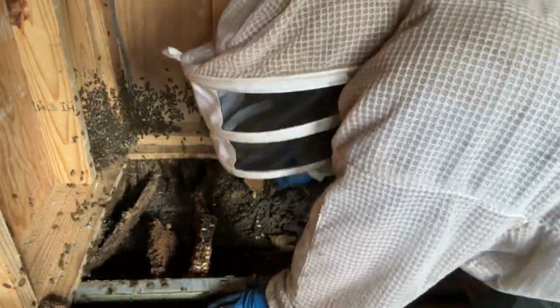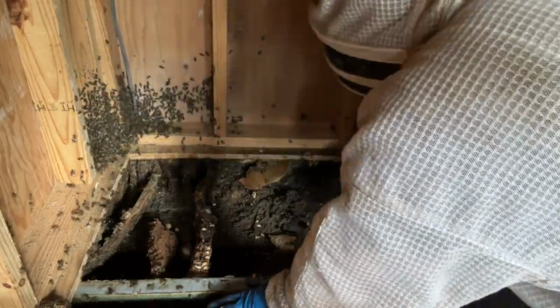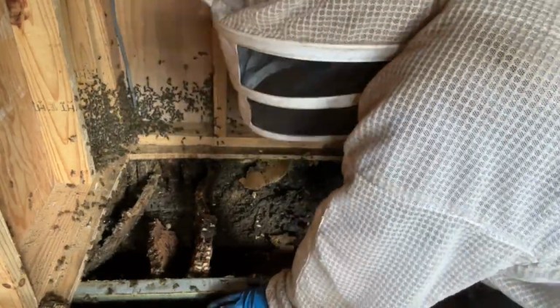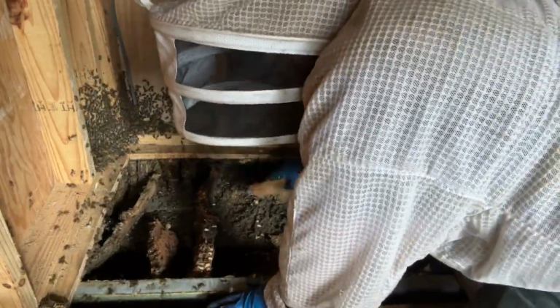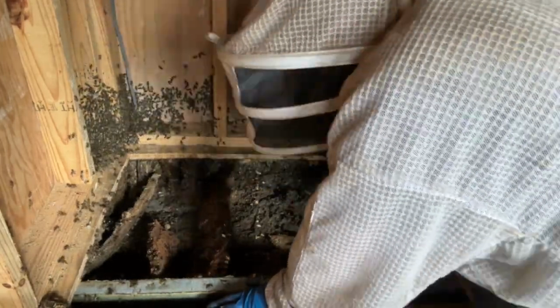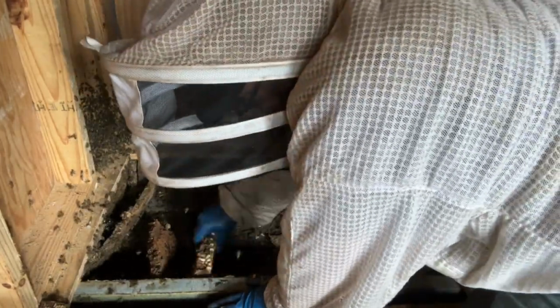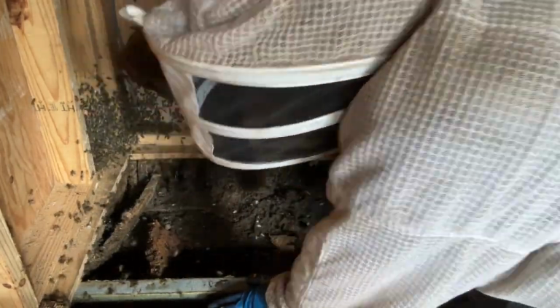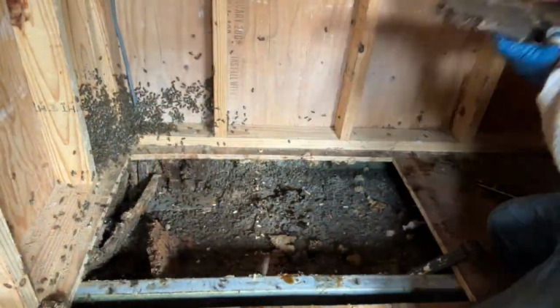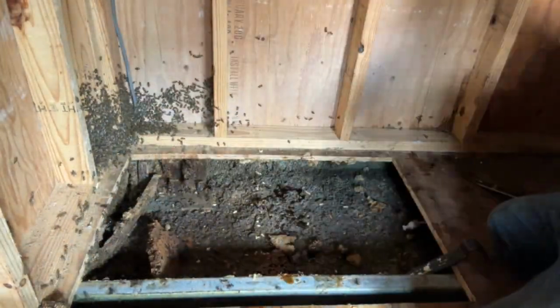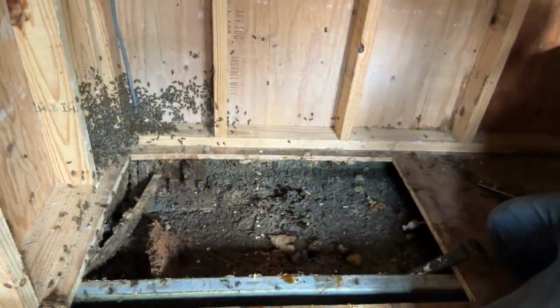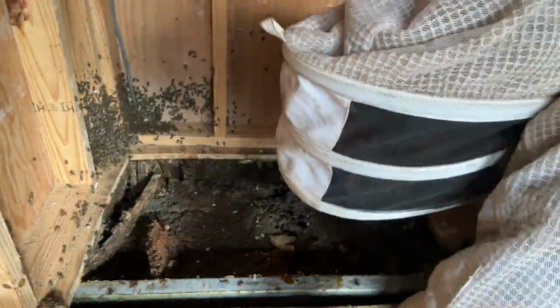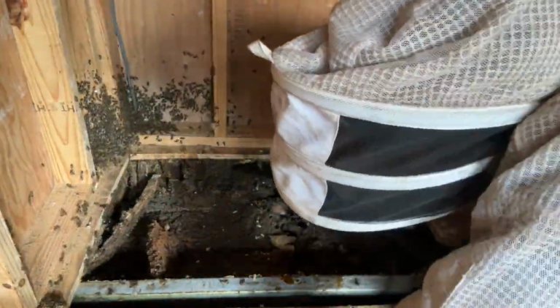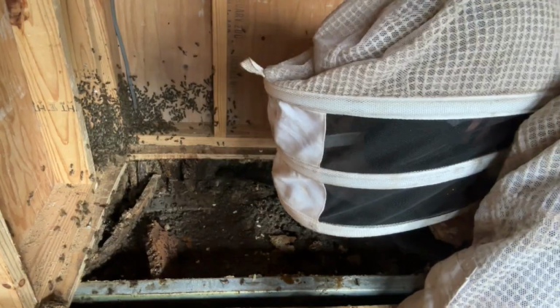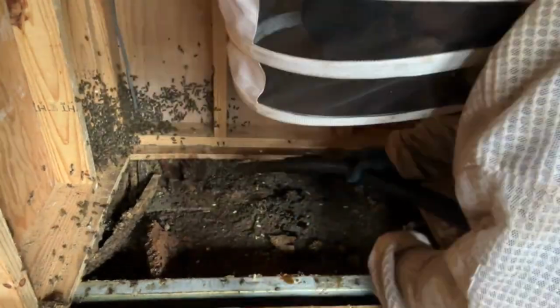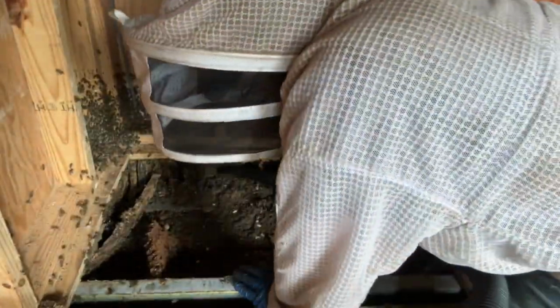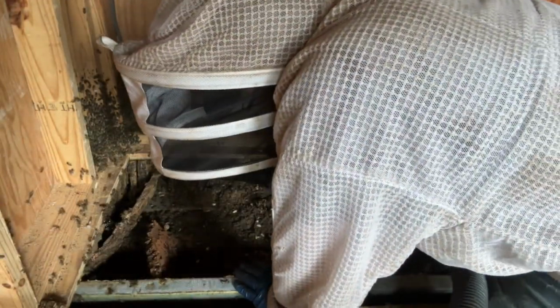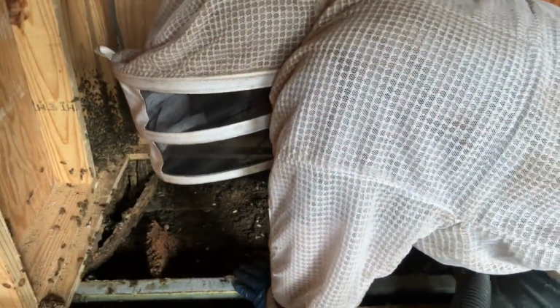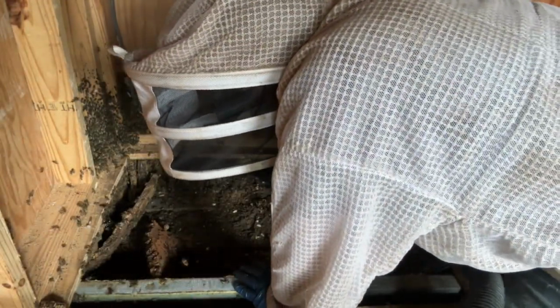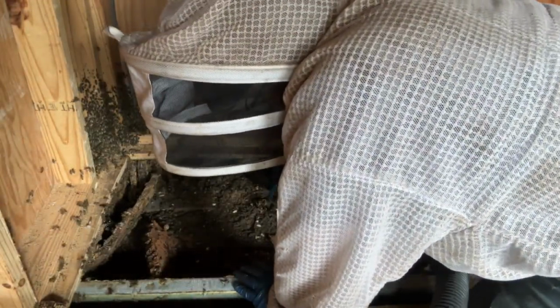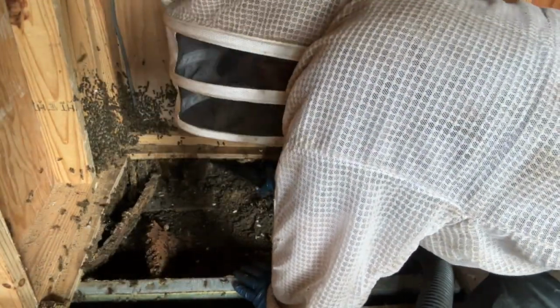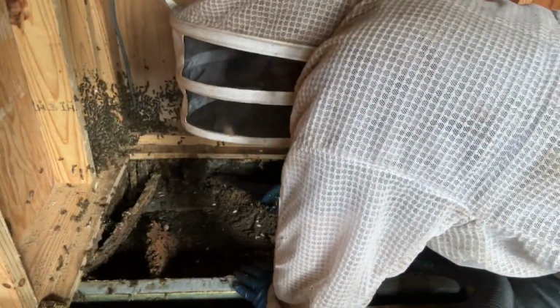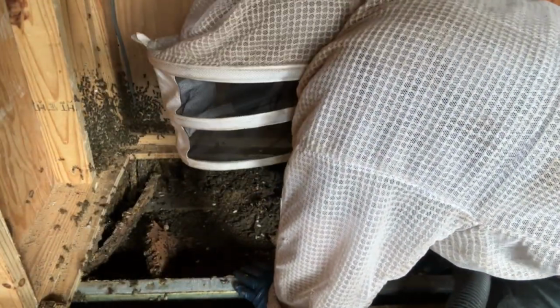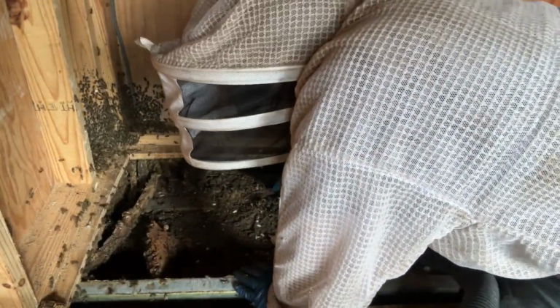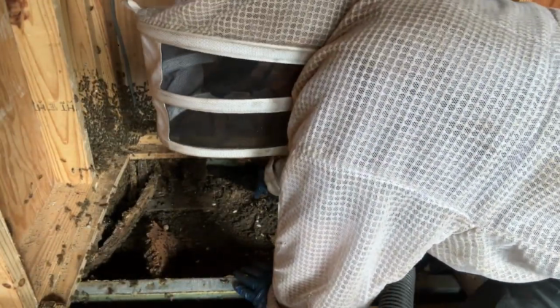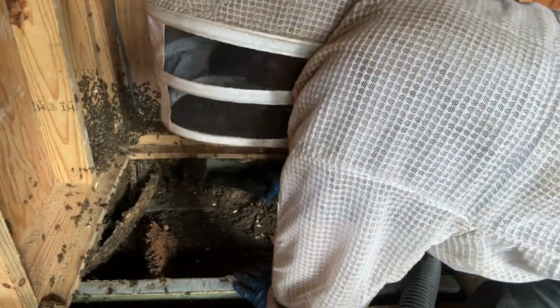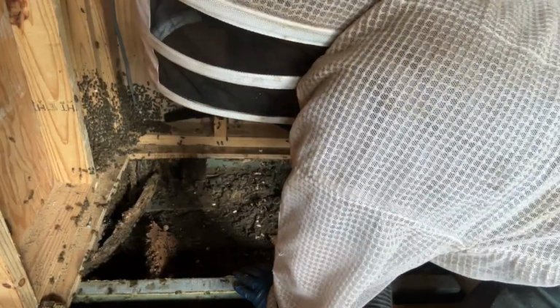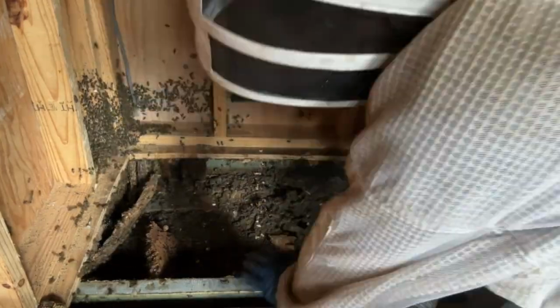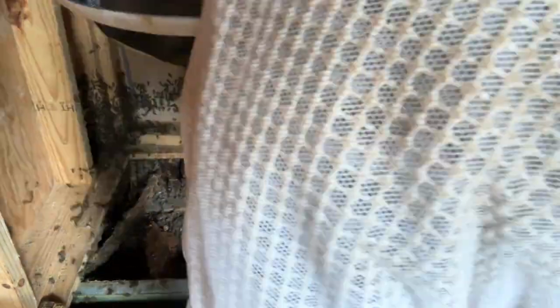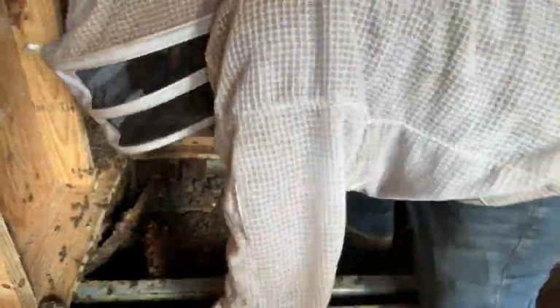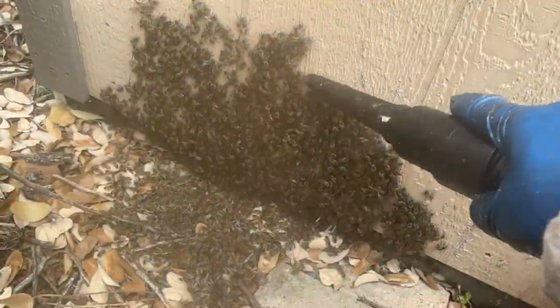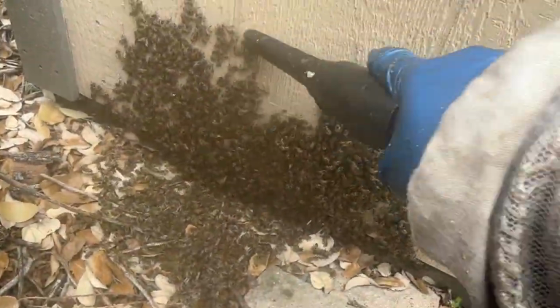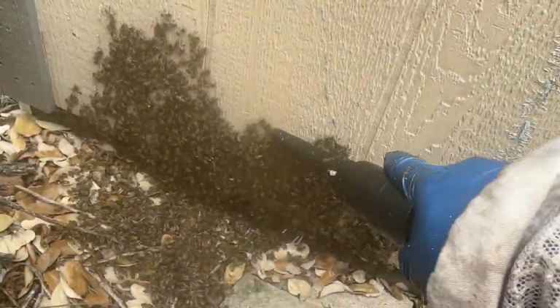But I enjoy shed floors. It's pretty easy access and I have good luck with them. They tend to be a little feisty — the bees that tend to go toward the ground tend to be a little more feisty in my experience. But that doesn't bother me. I'll requeen them down the road.